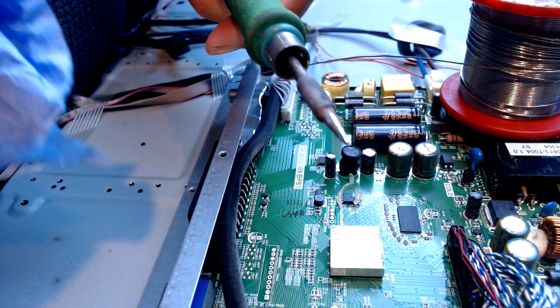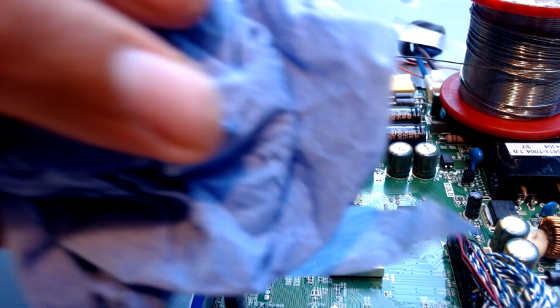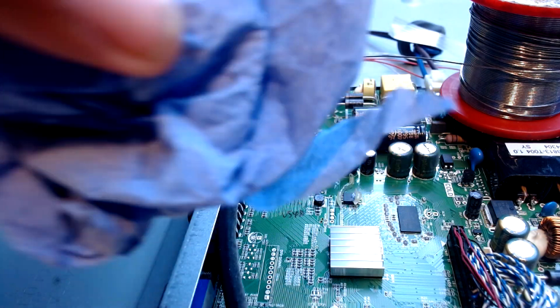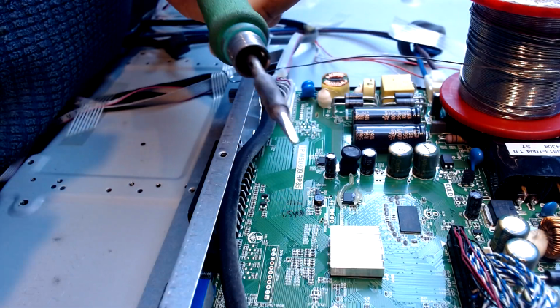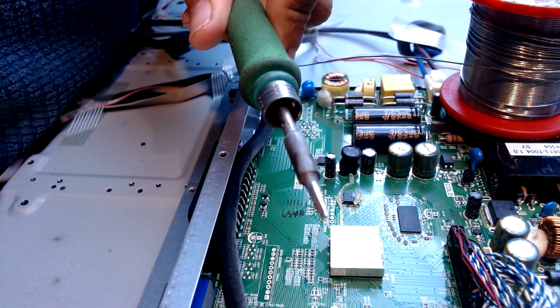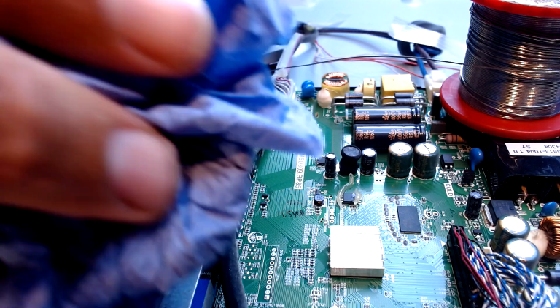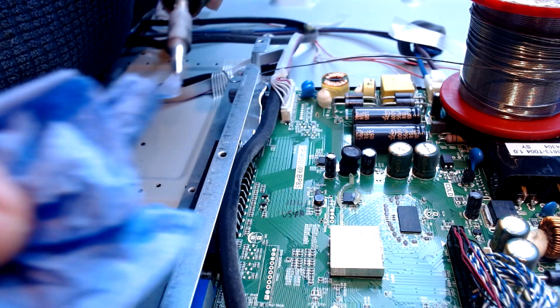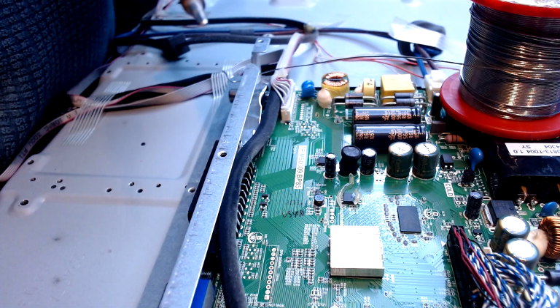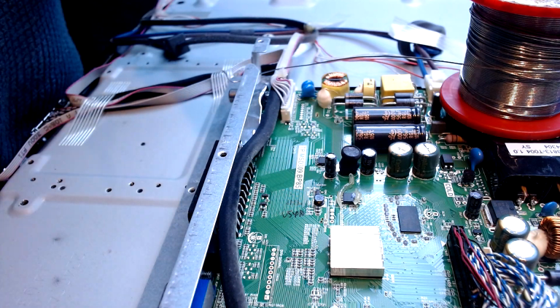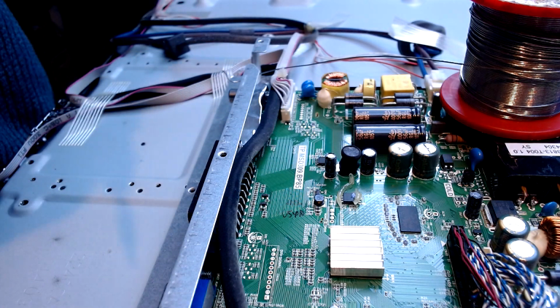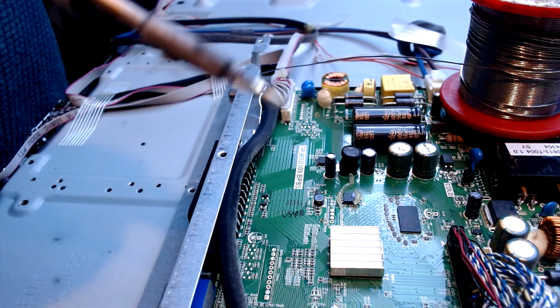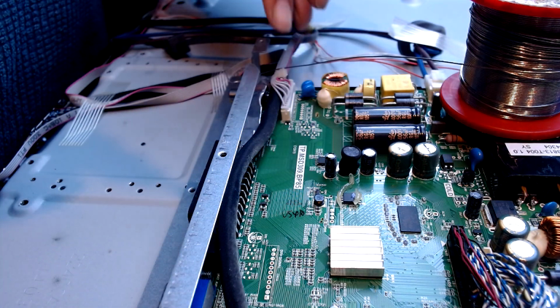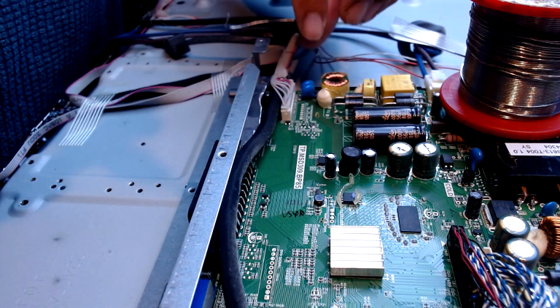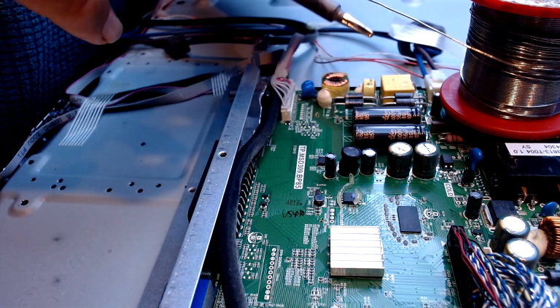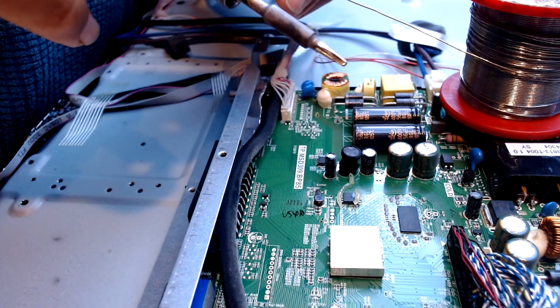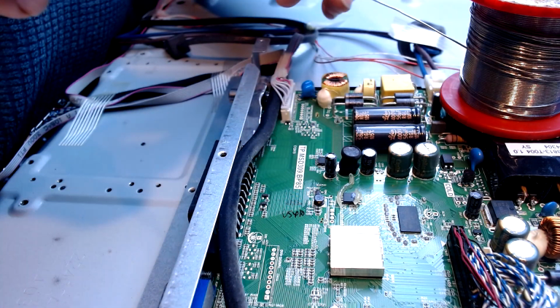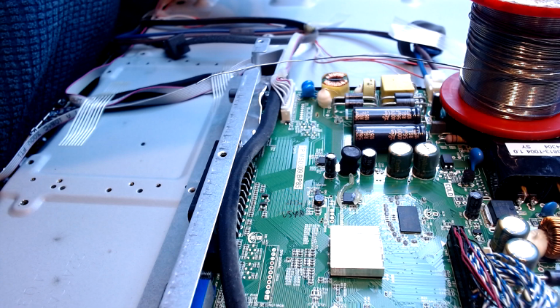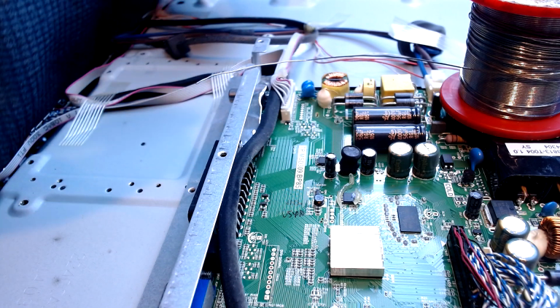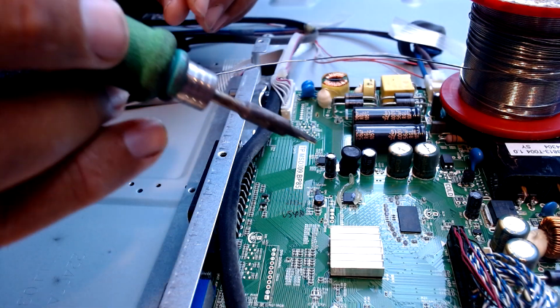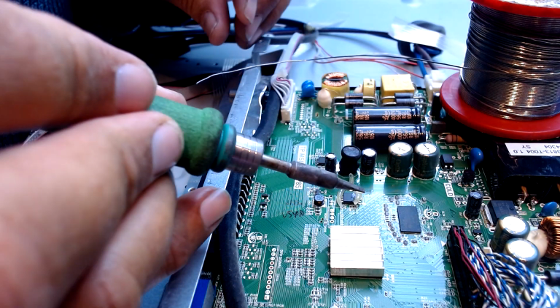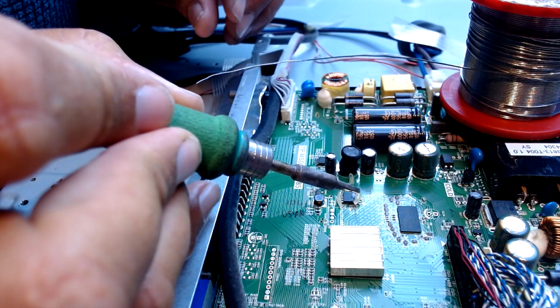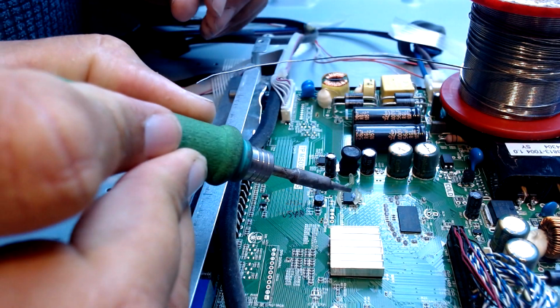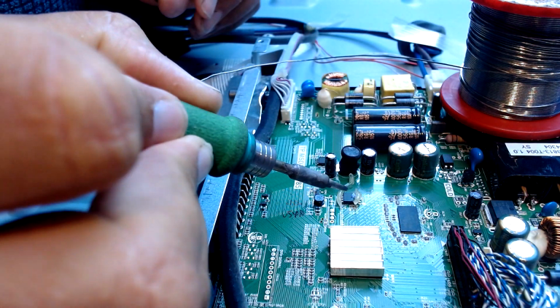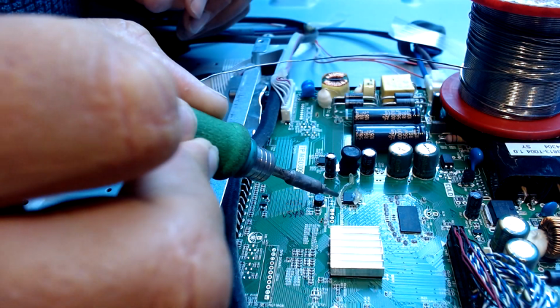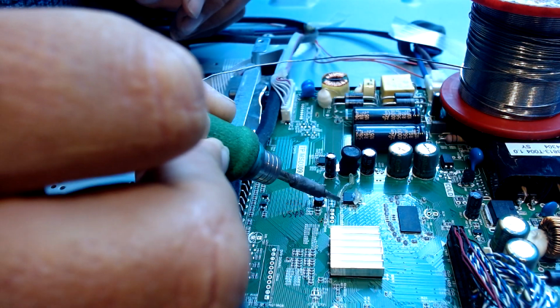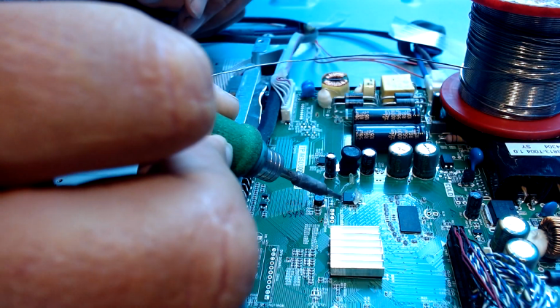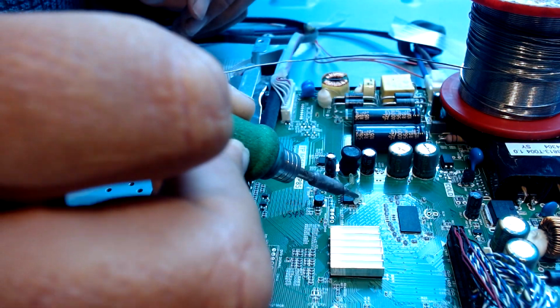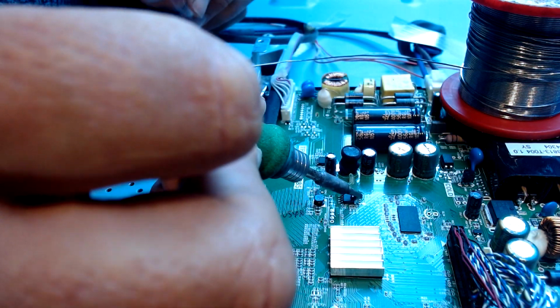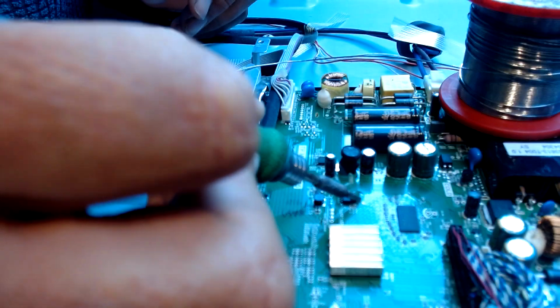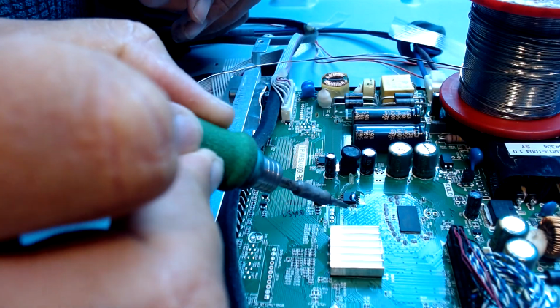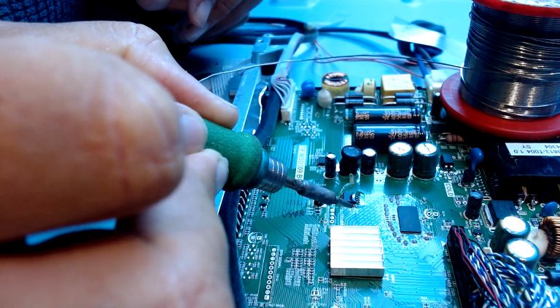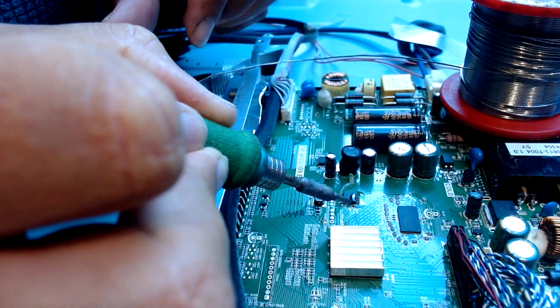It's not such a massive problem with TVs, but it is on certain models and it is on this model, so it really is just a case of either reprogramming the chip. We've got plenty of chips in stock from old units.